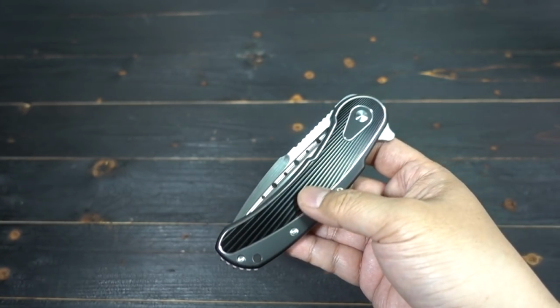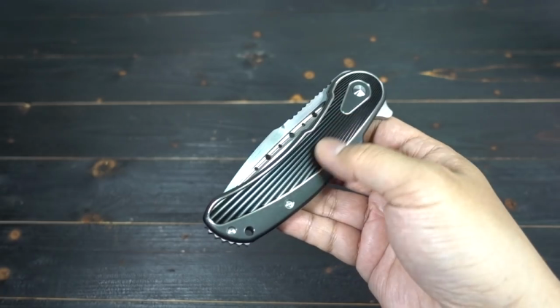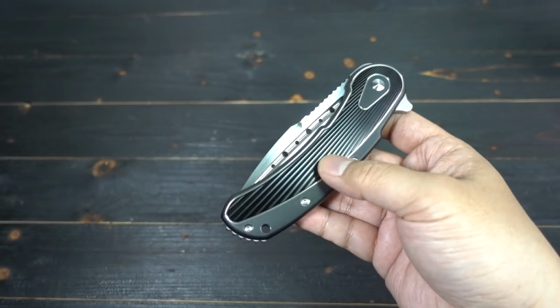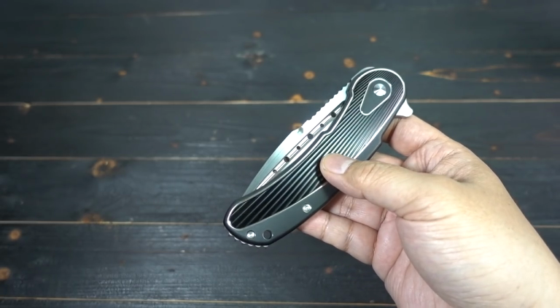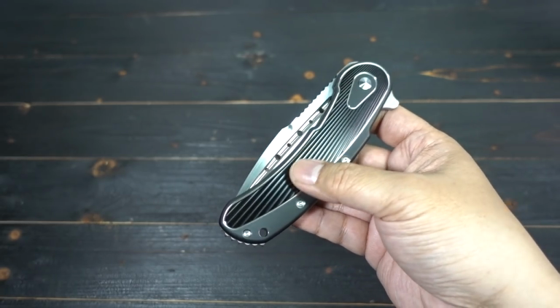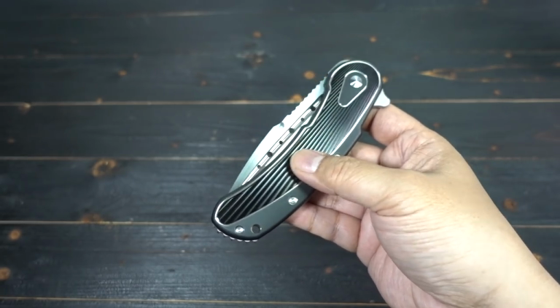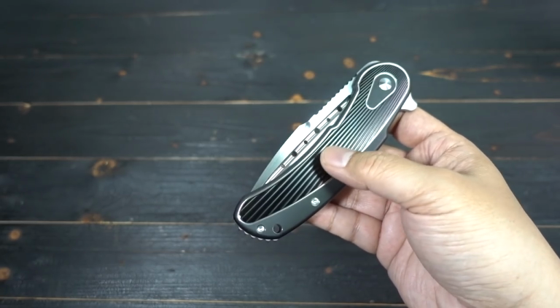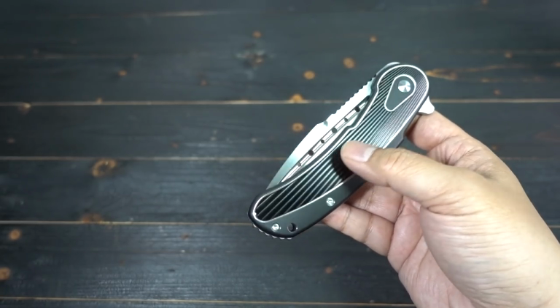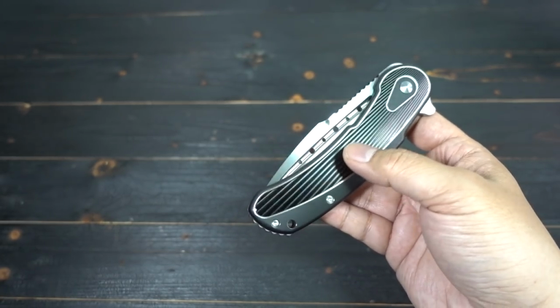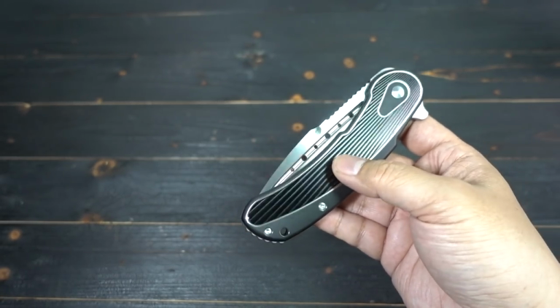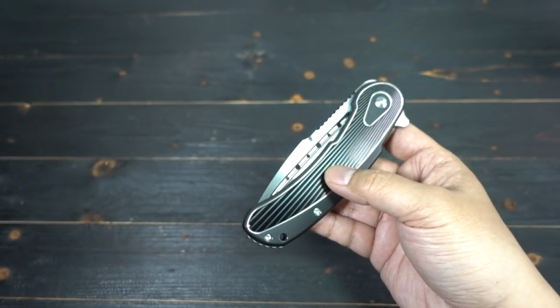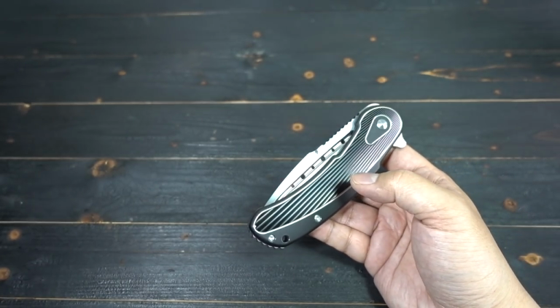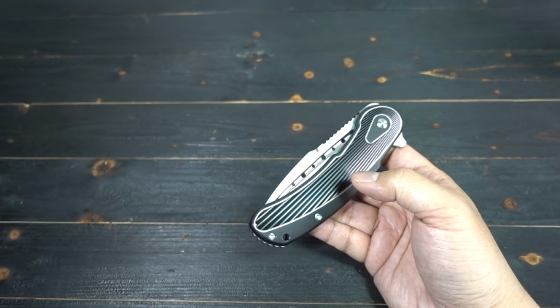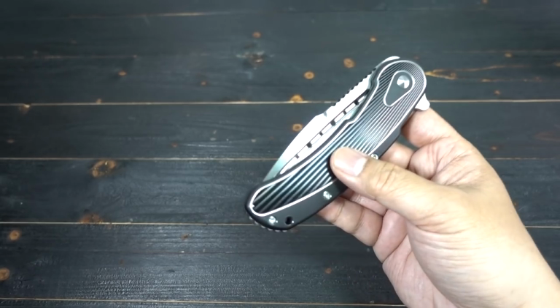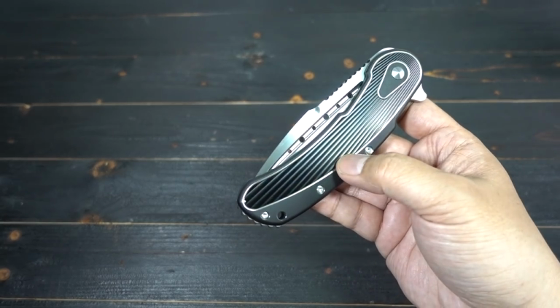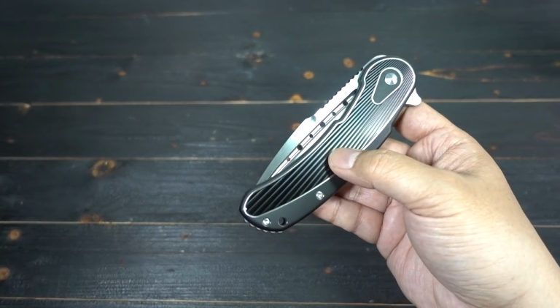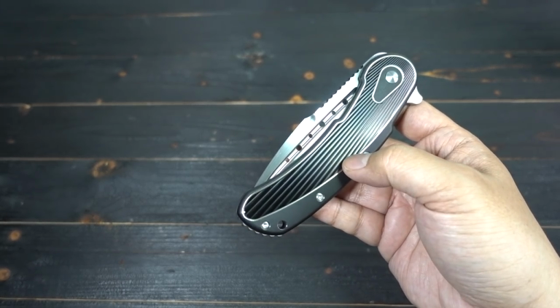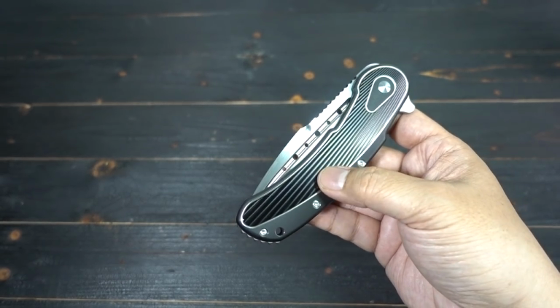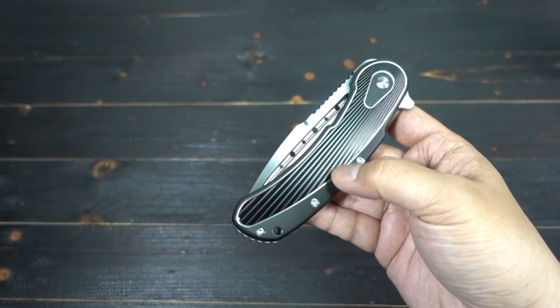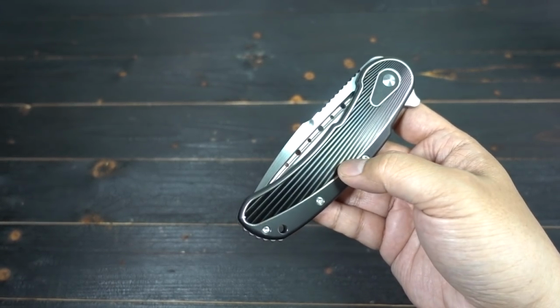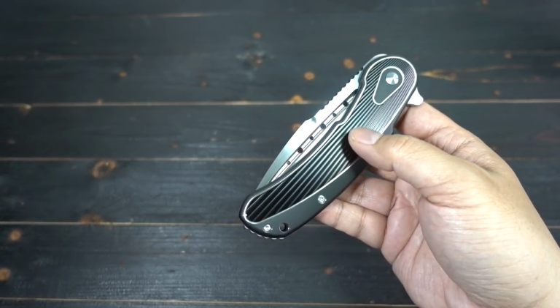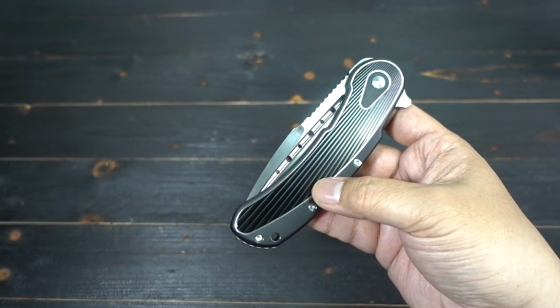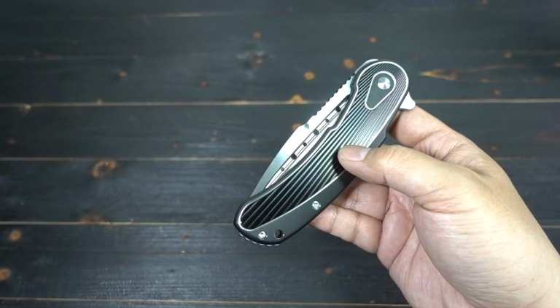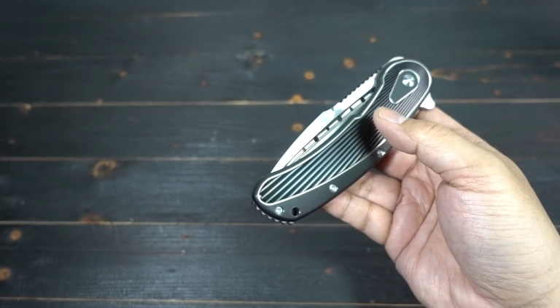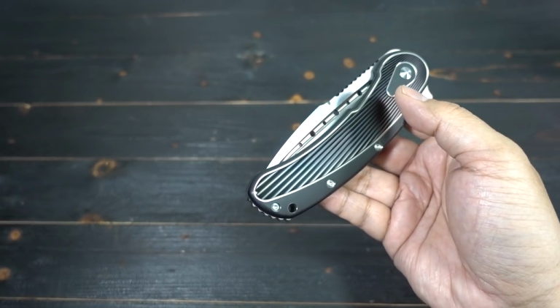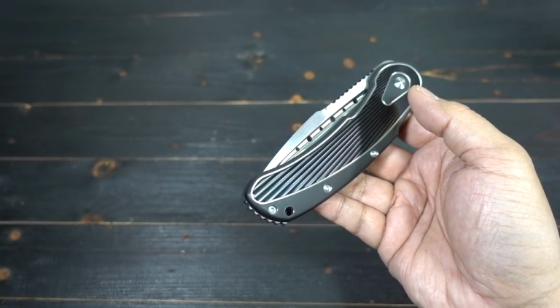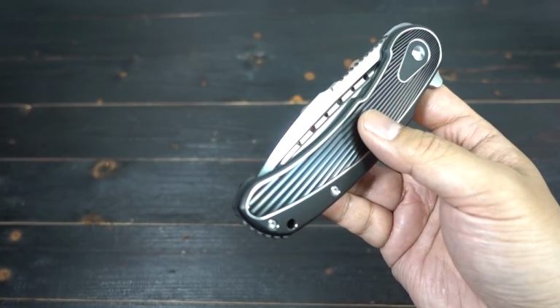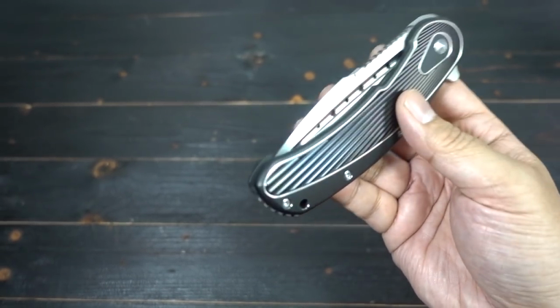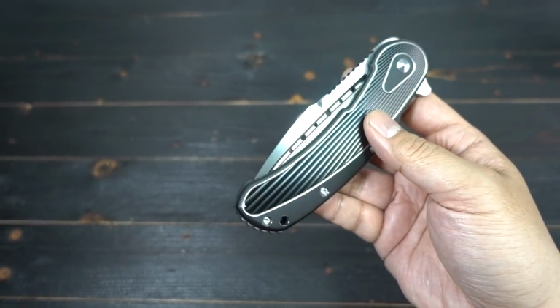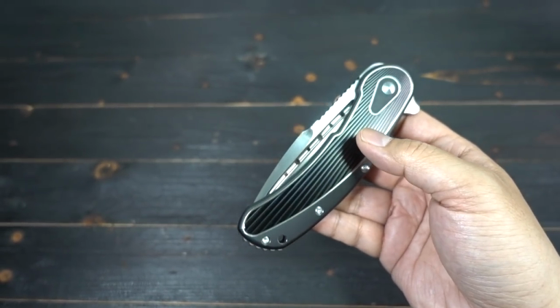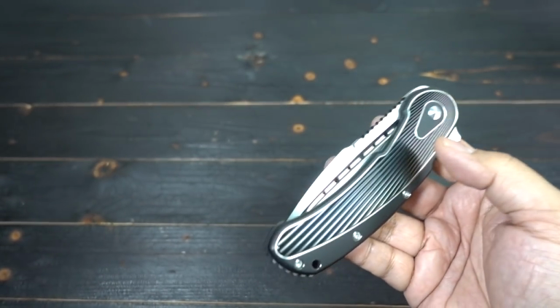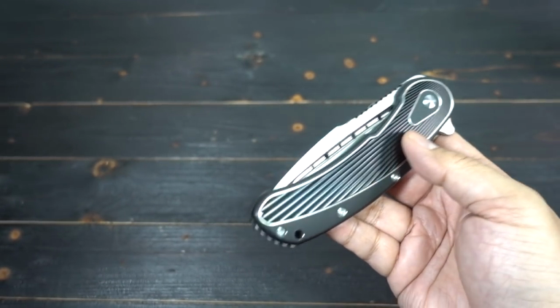They're going to have different colors on it. It's all going to be G10 — I'm not sure if they're going to do titanium. I think it's going to be G10 or carbon fiber or some material like that. I don't believe they'll make it titanium, but I could be wrong.